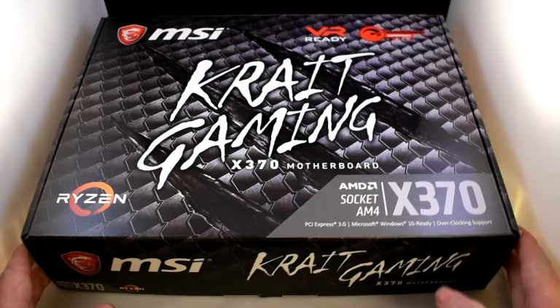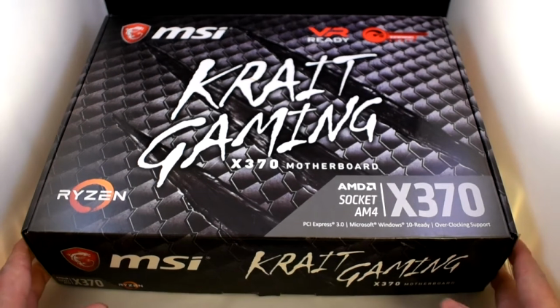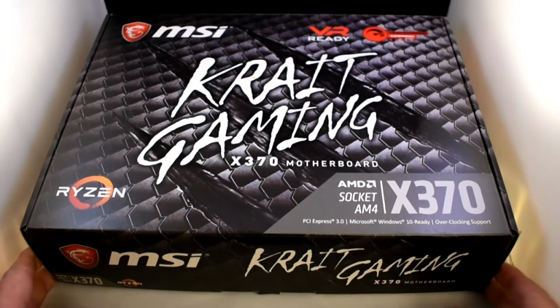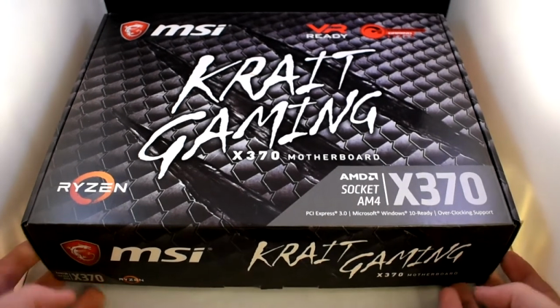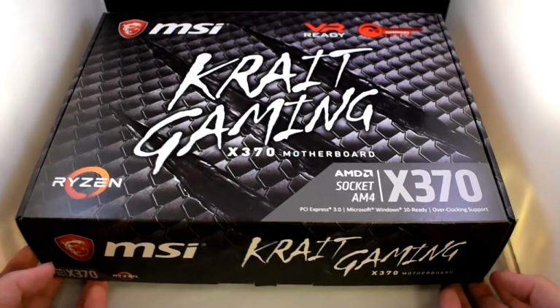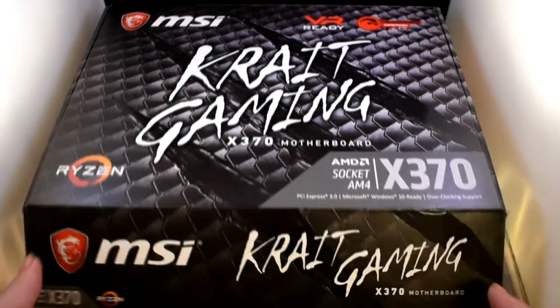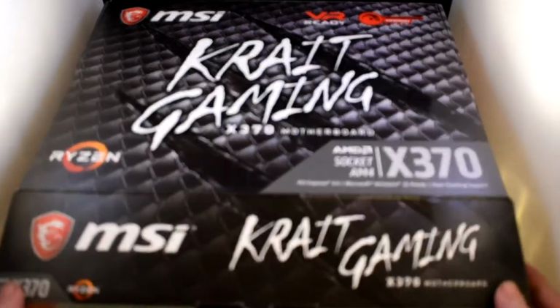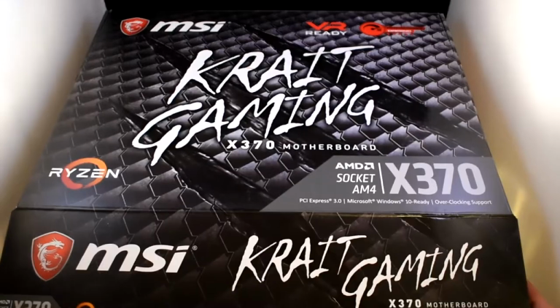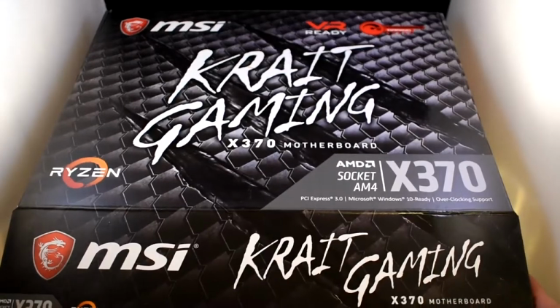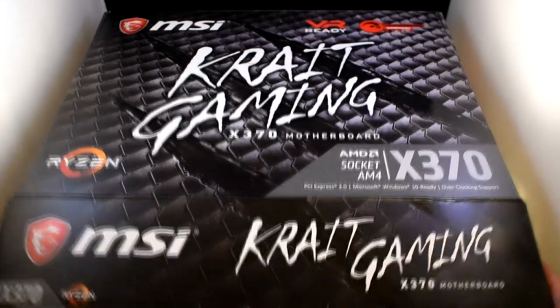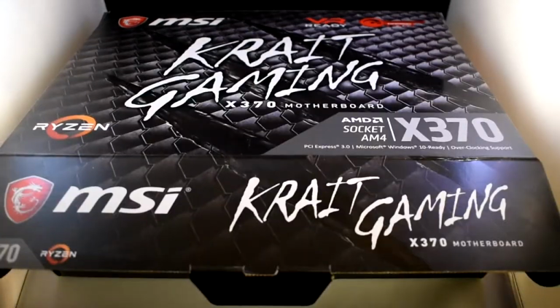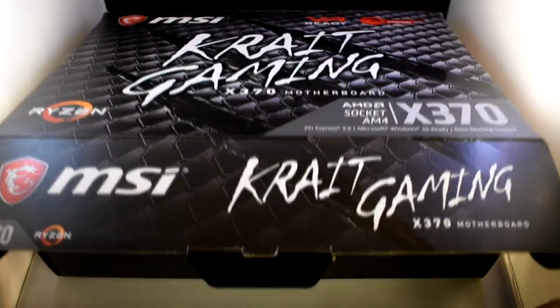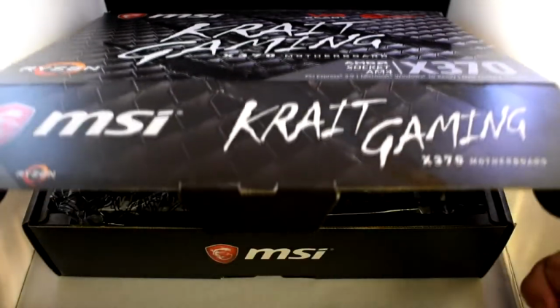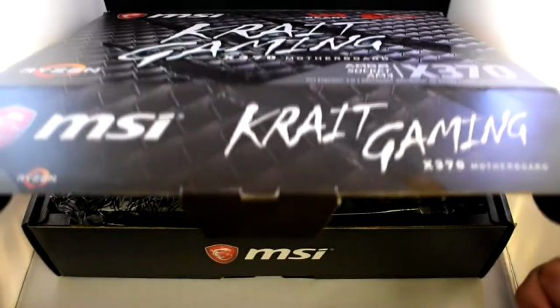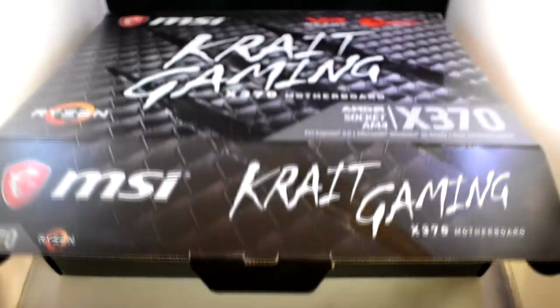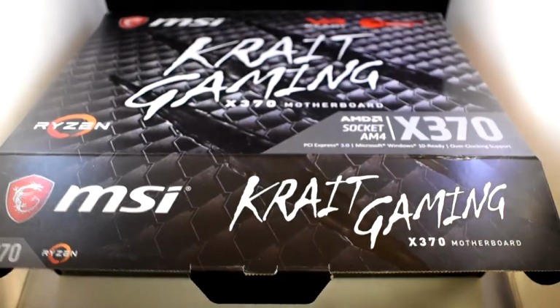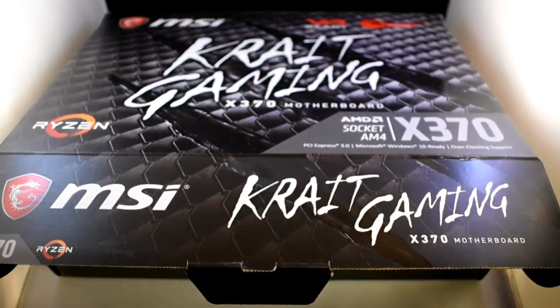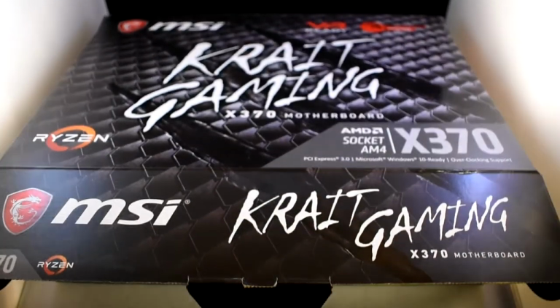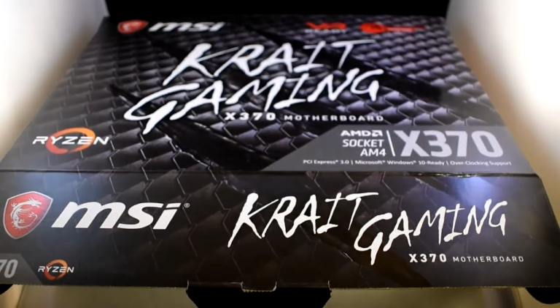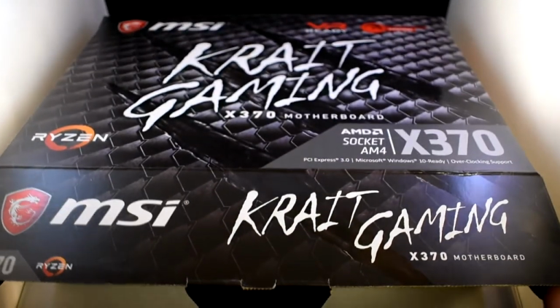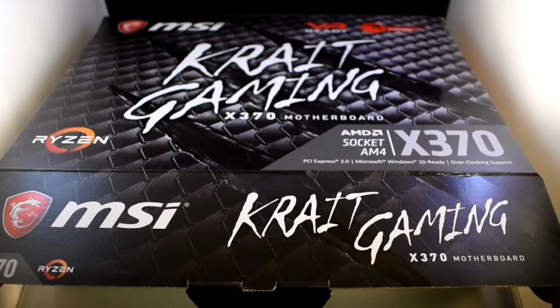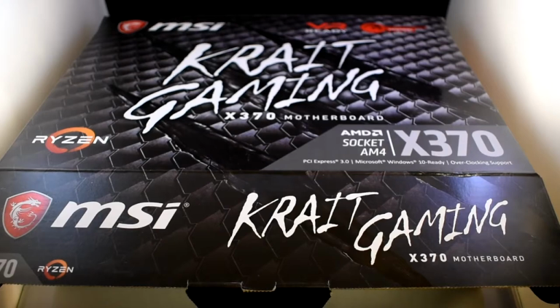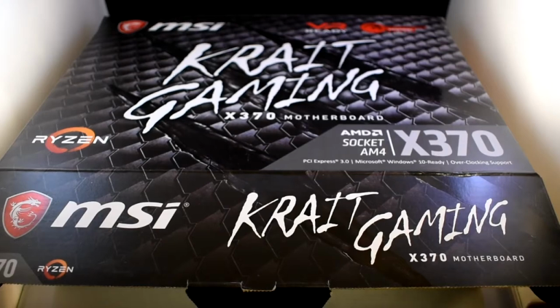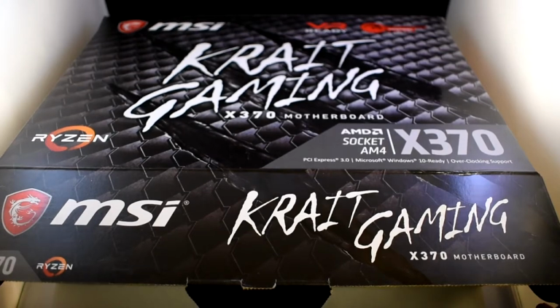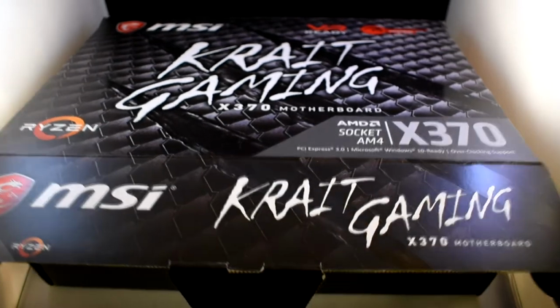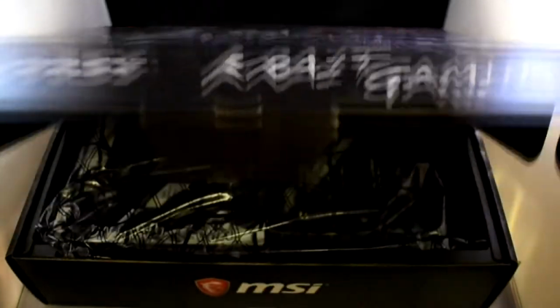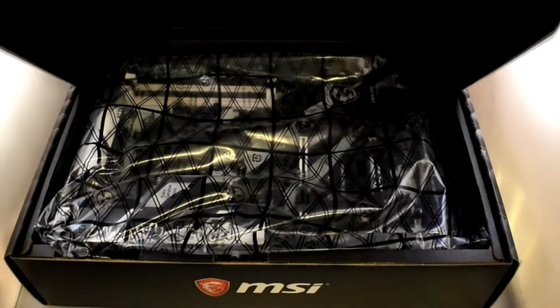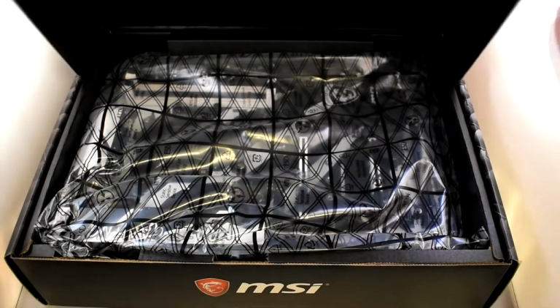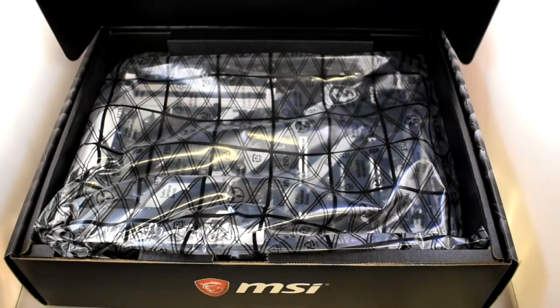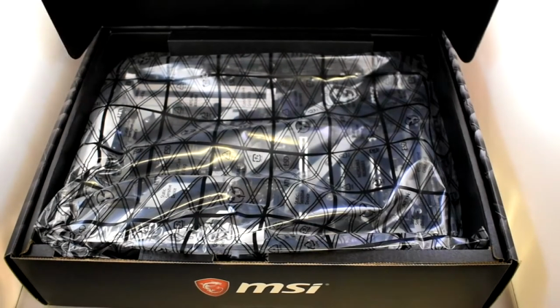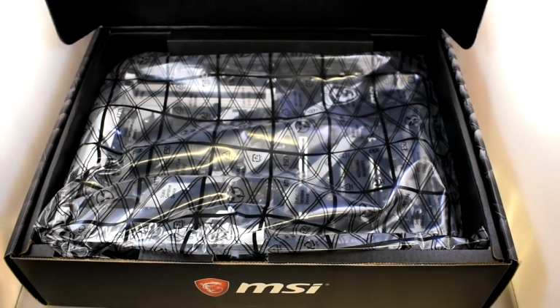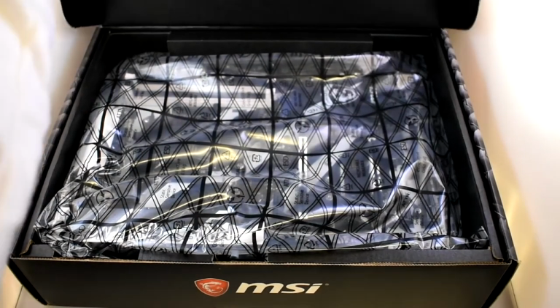So let's go ahead and crack this open. As we always do, as we've seen before, MSI branding all over the place. Still a great quality box. Let's get this open and see what we have inside.